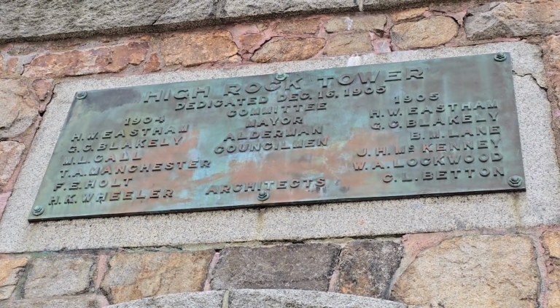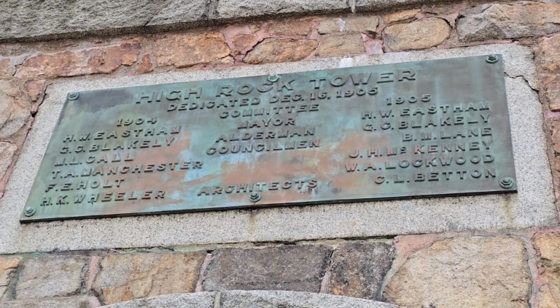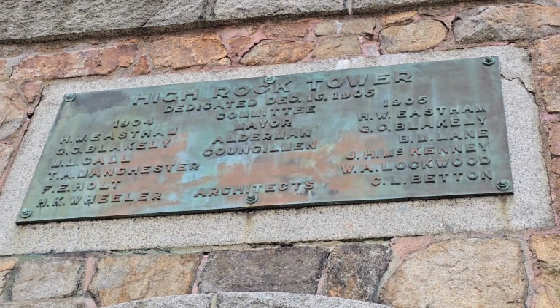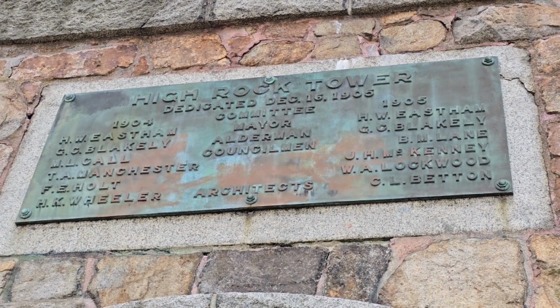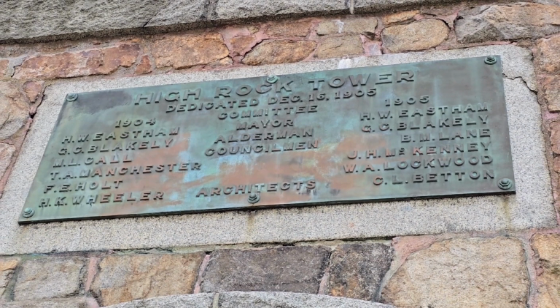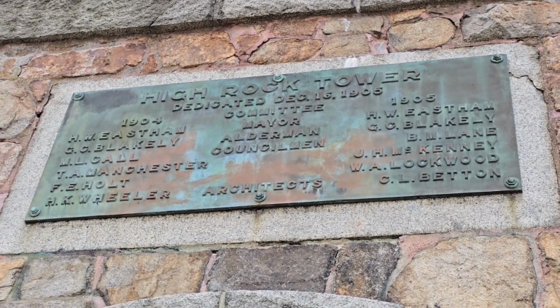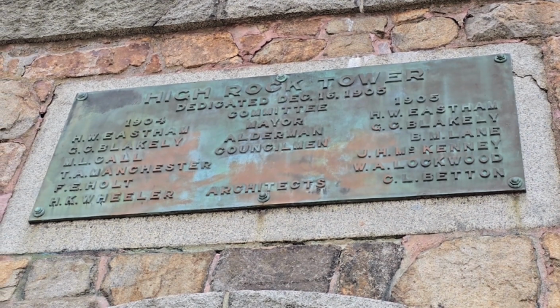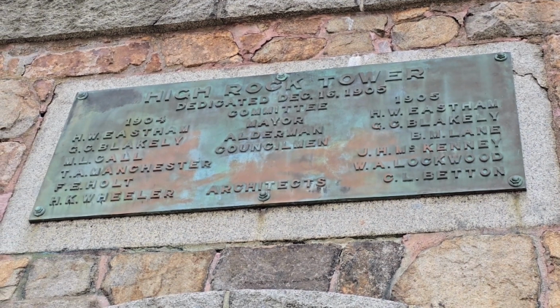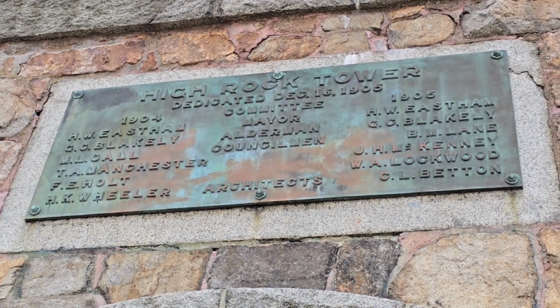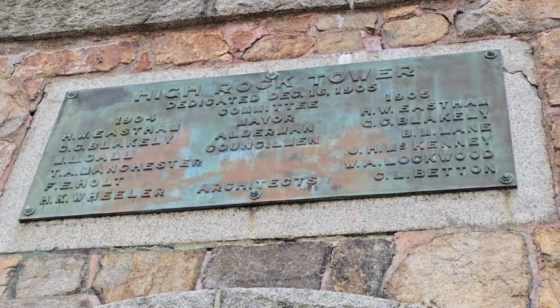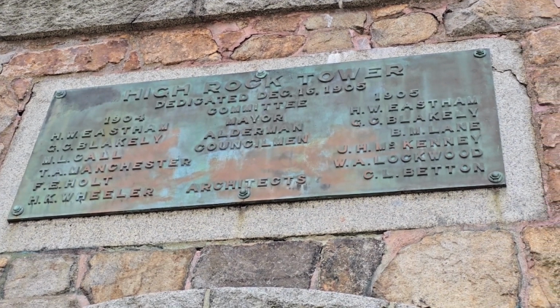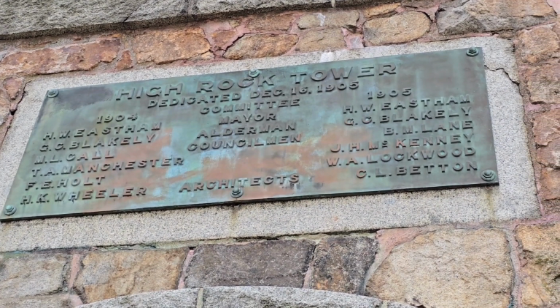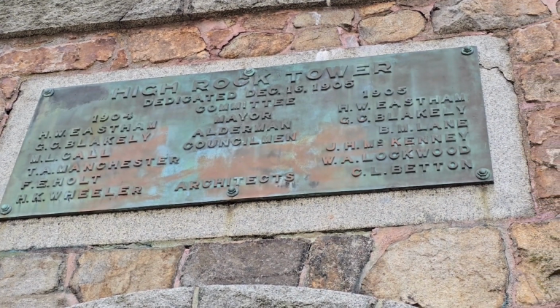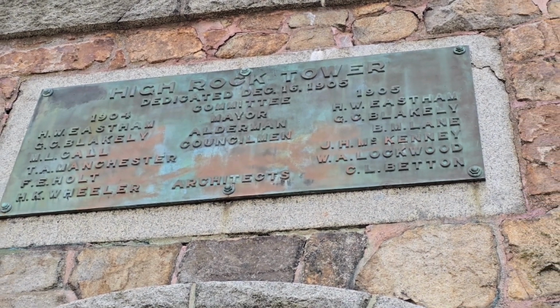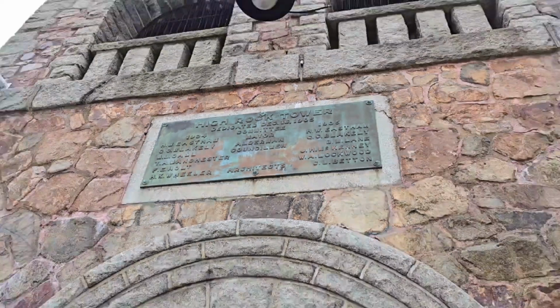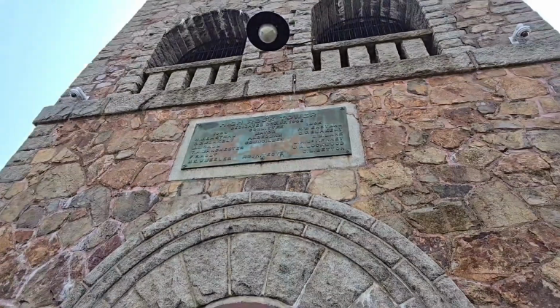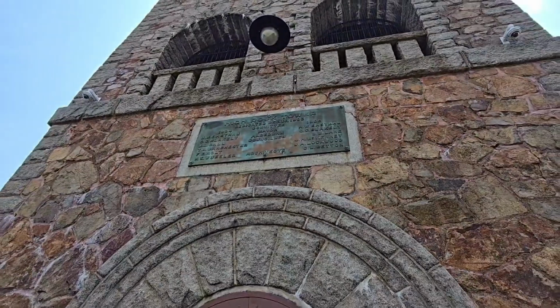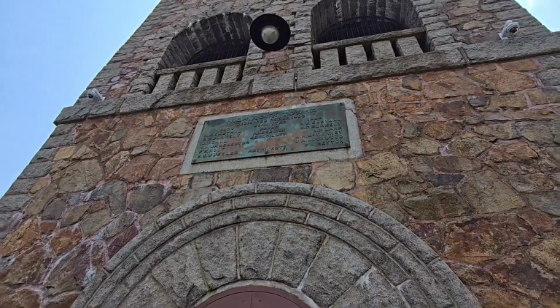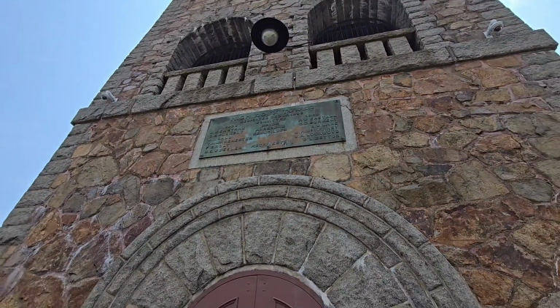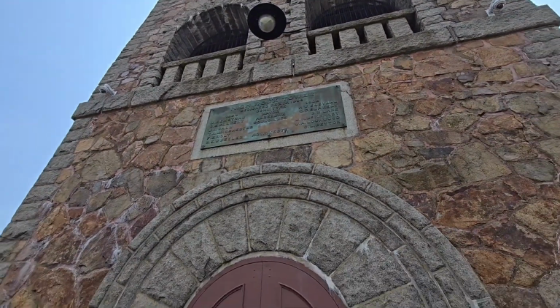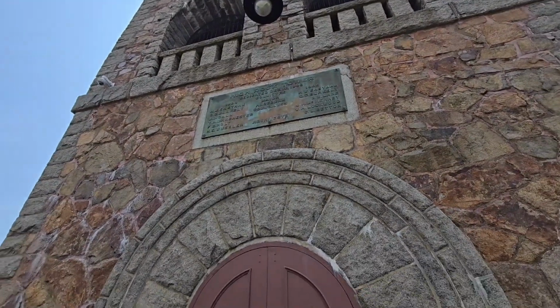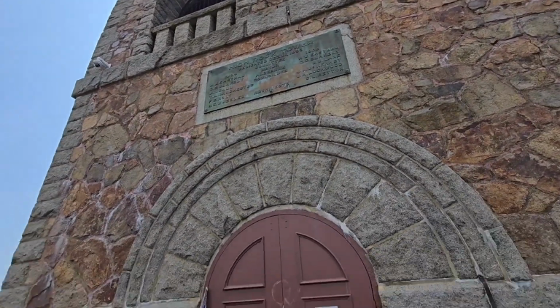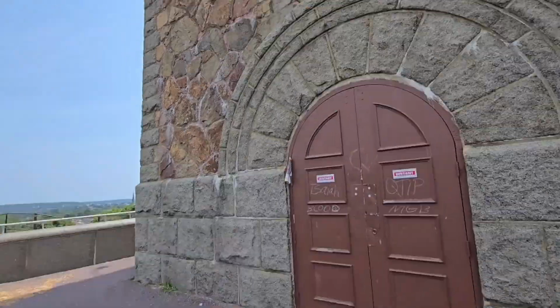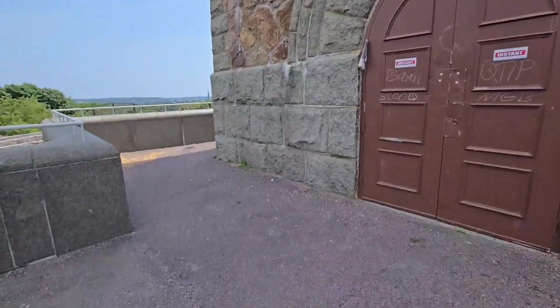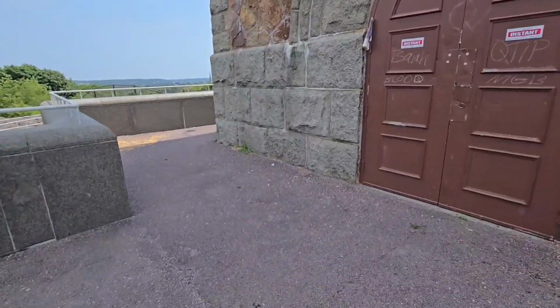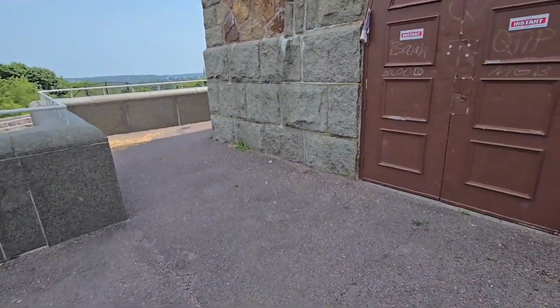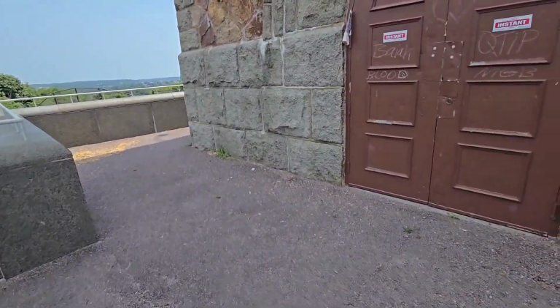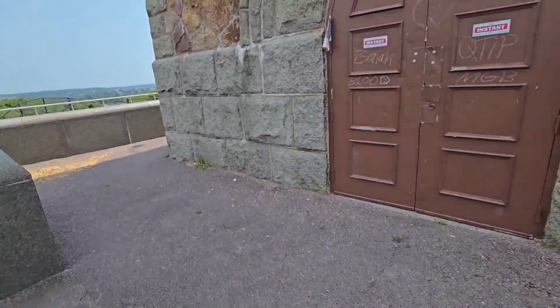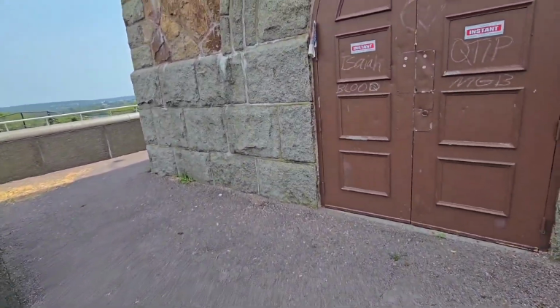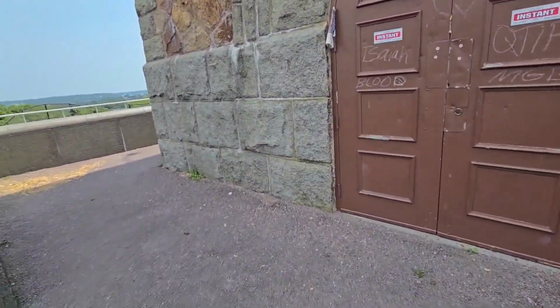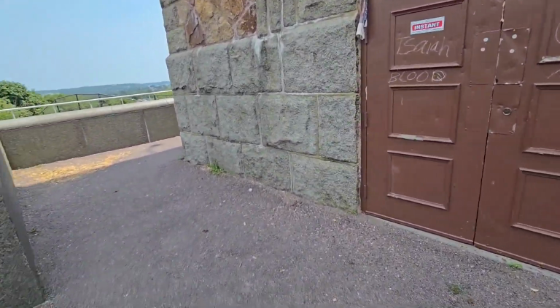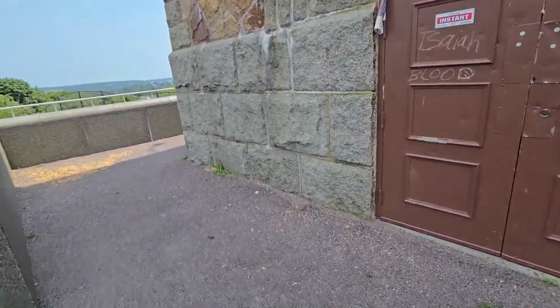H.K. Wheeler, architect — you can see it right there on the bottom of the tower. I've got to head back down now.